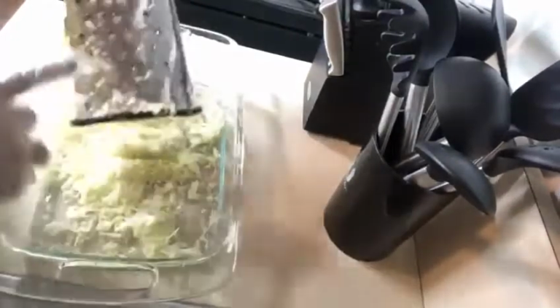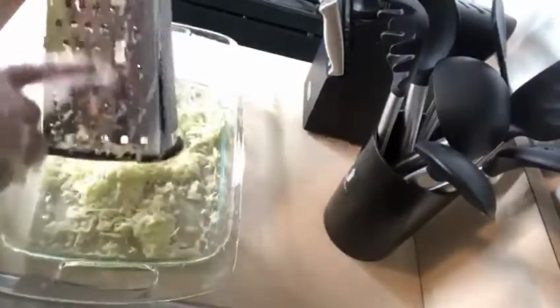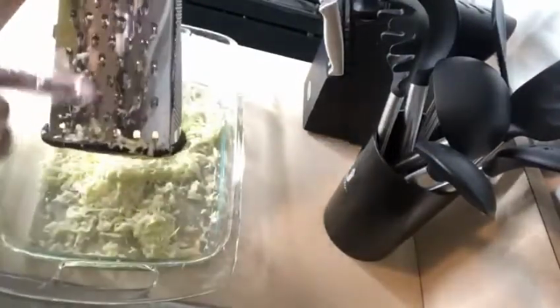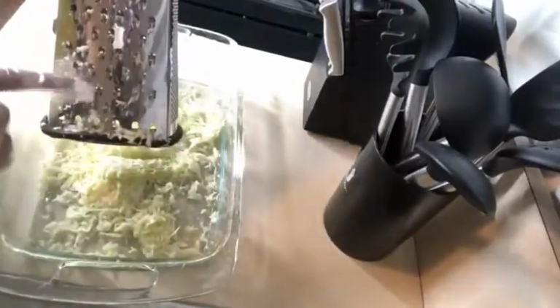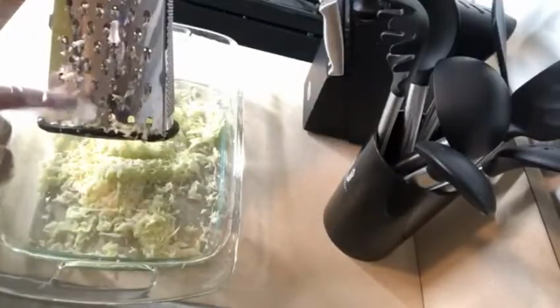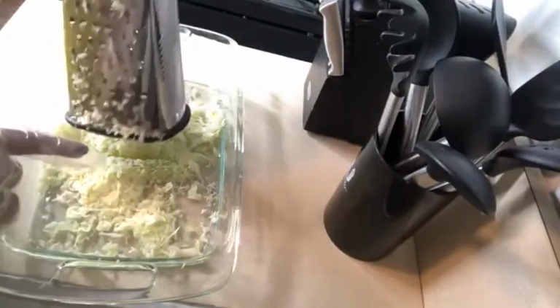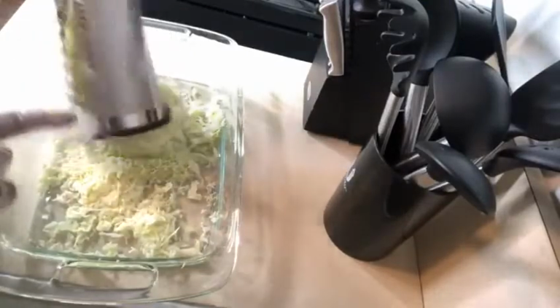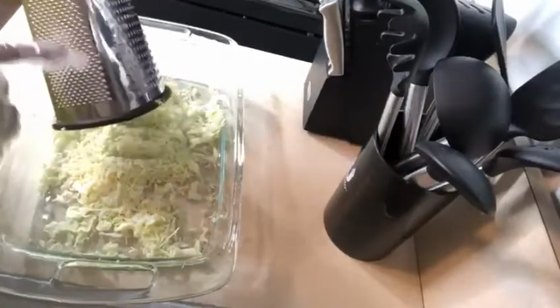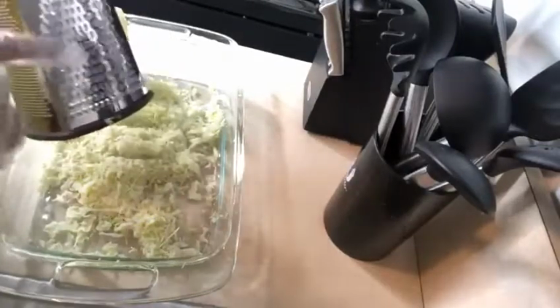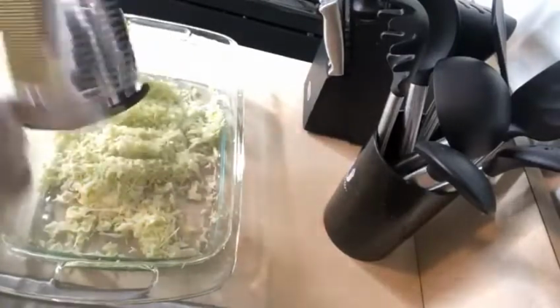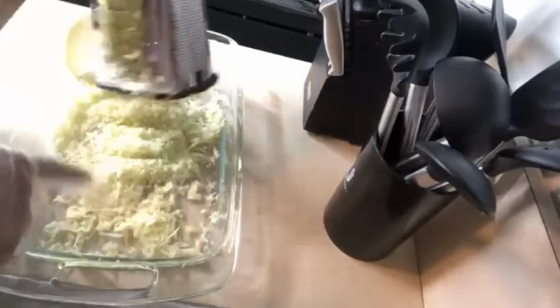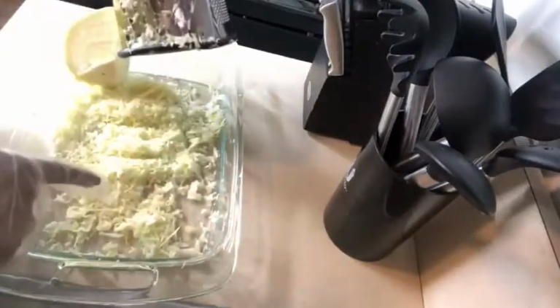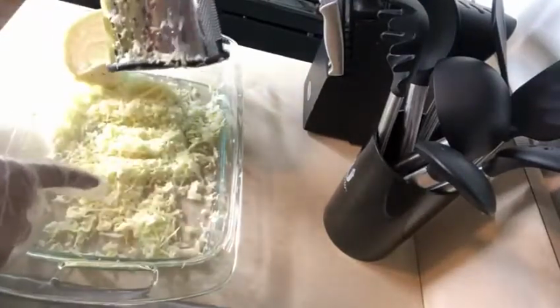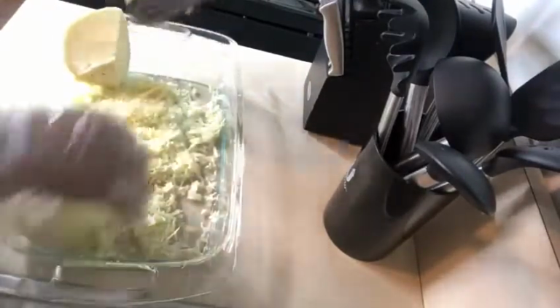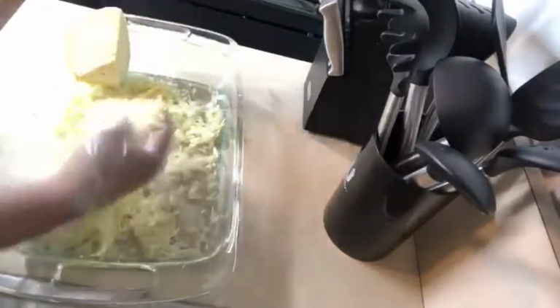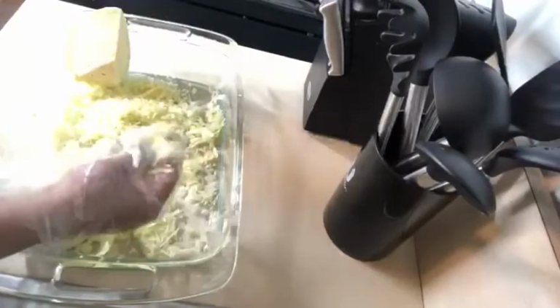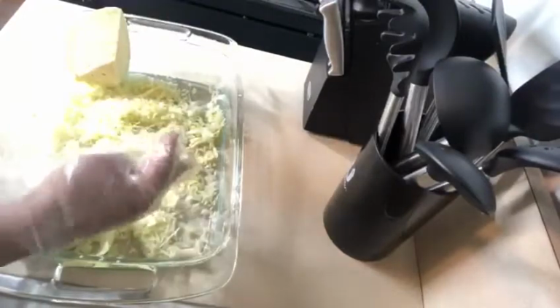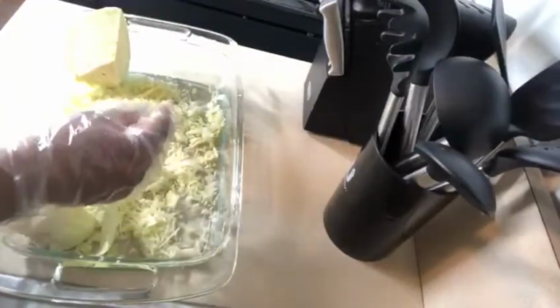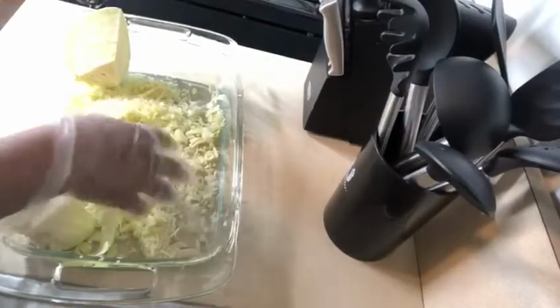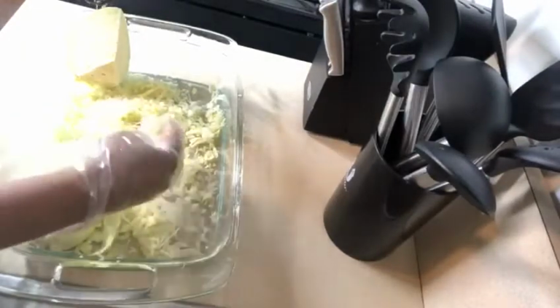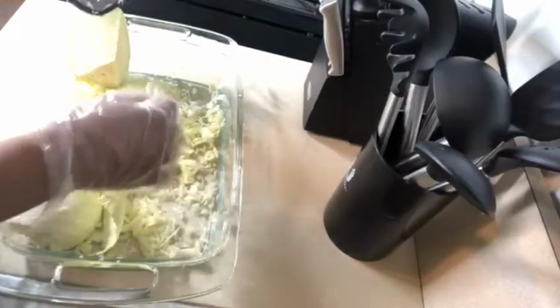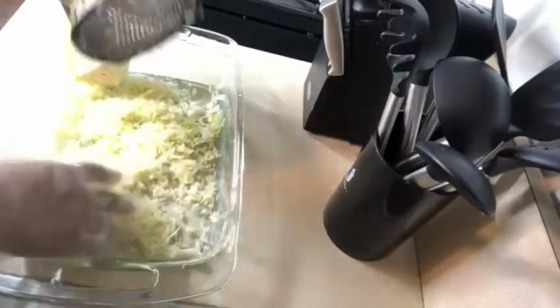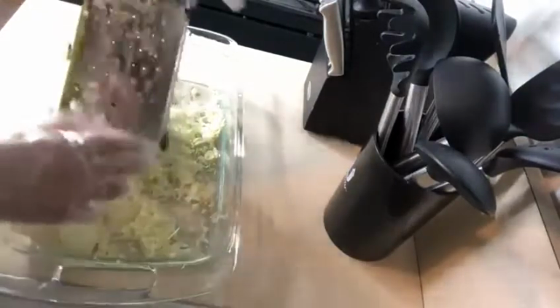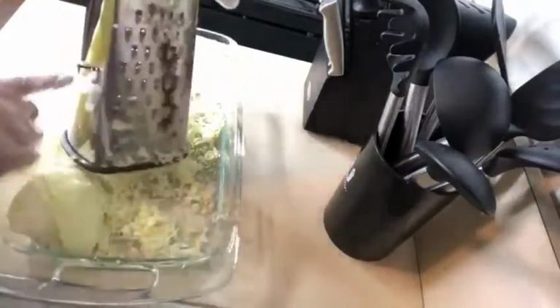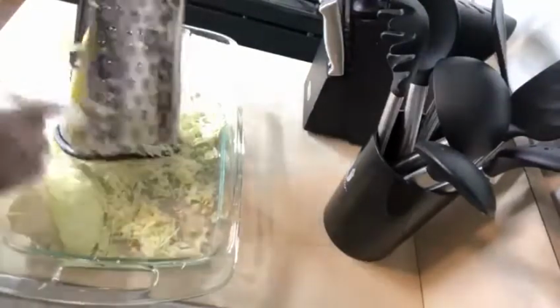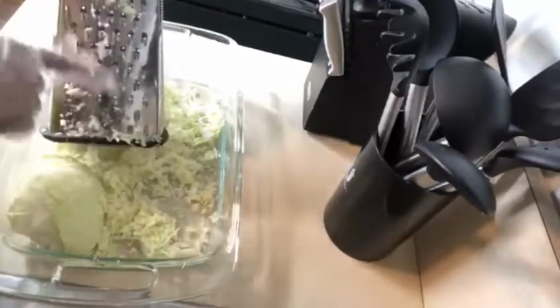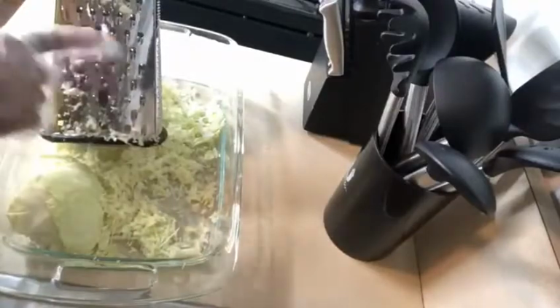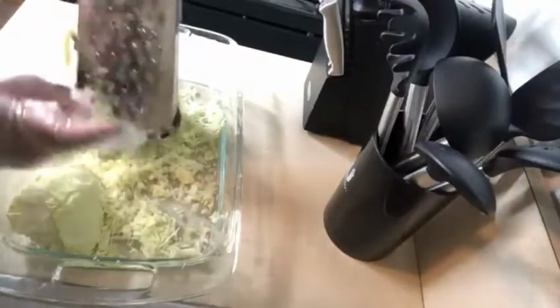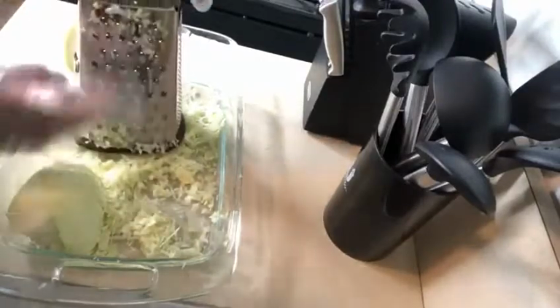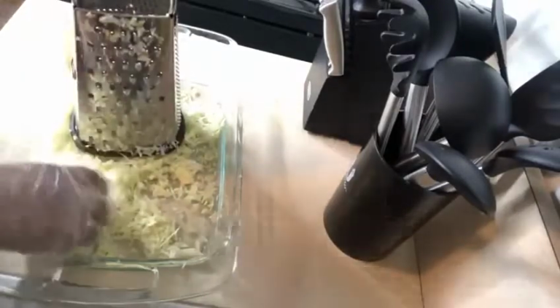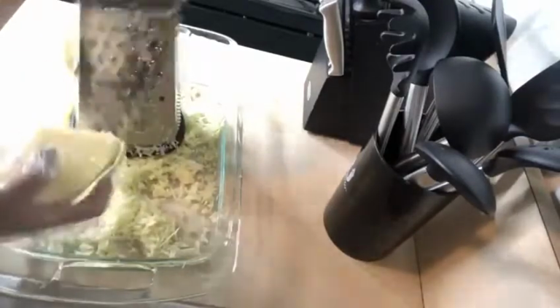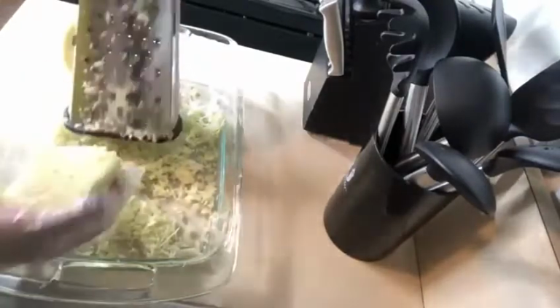I'm using this part here because you don't want to use this or that. You don't want the cabbage to be too small or too big, so we're gonna use this size right here.